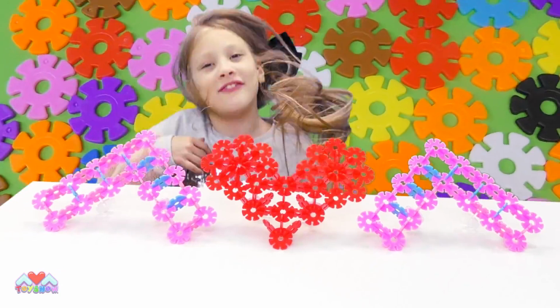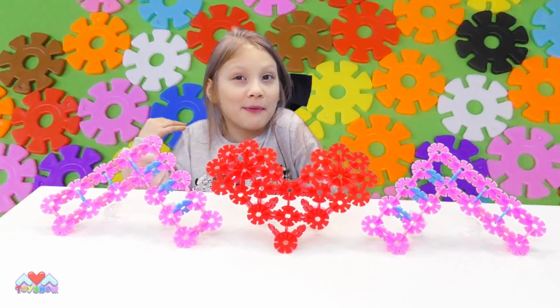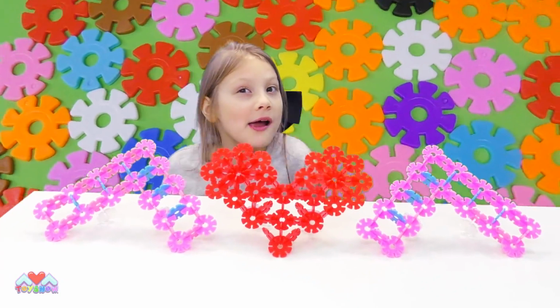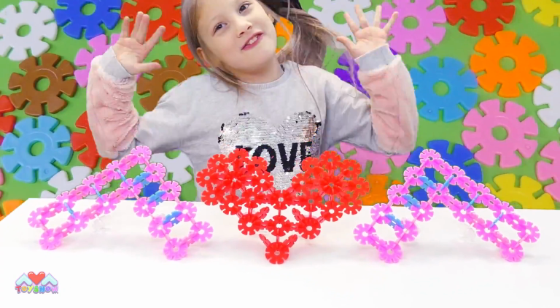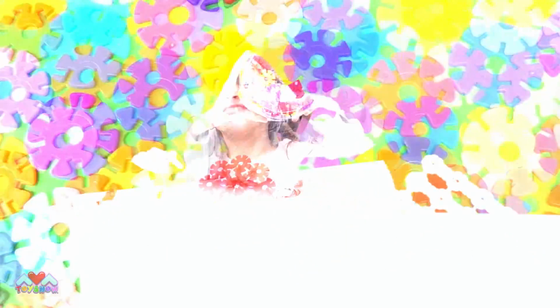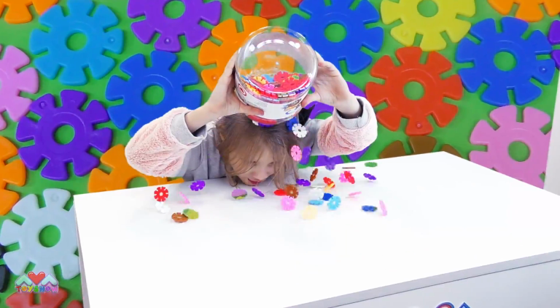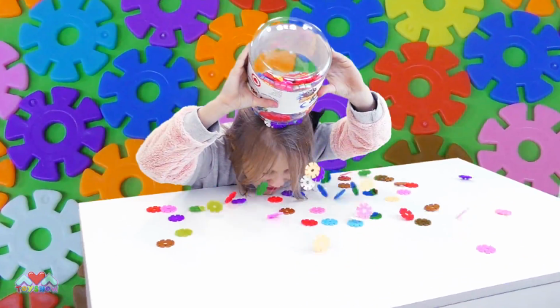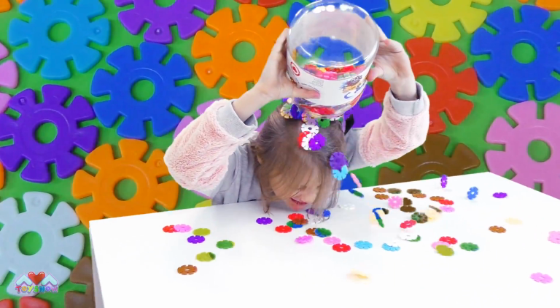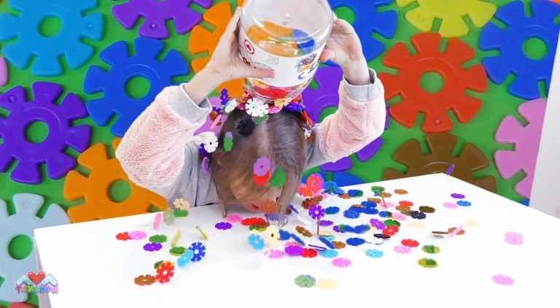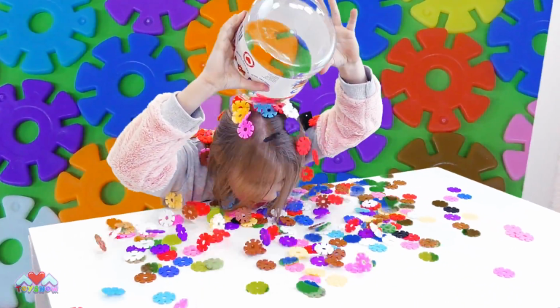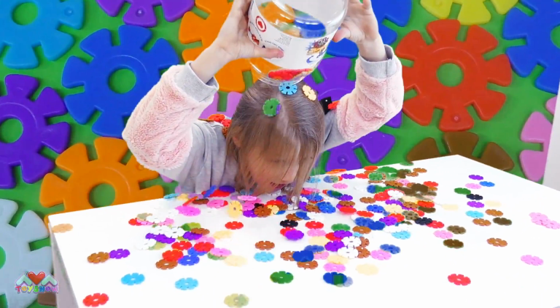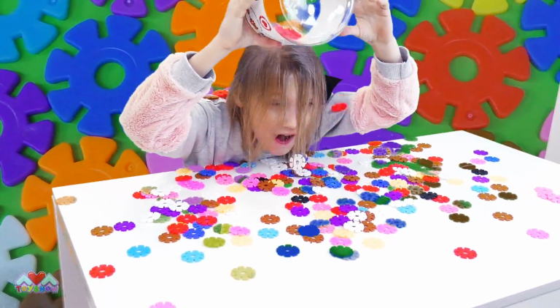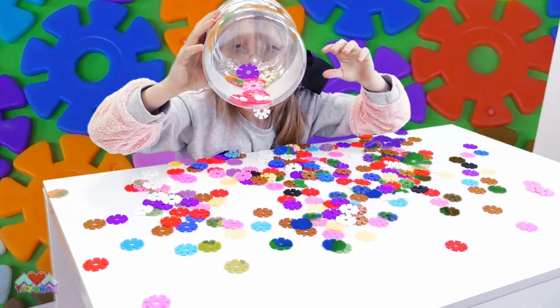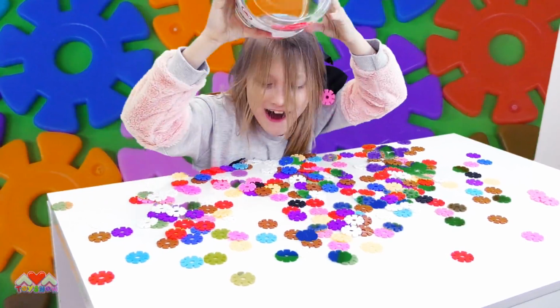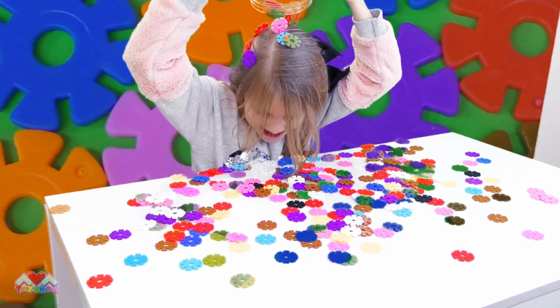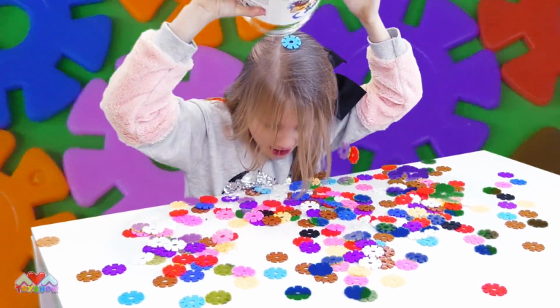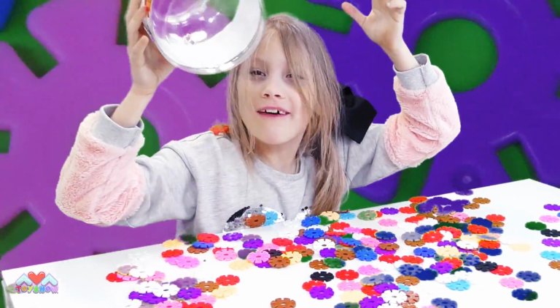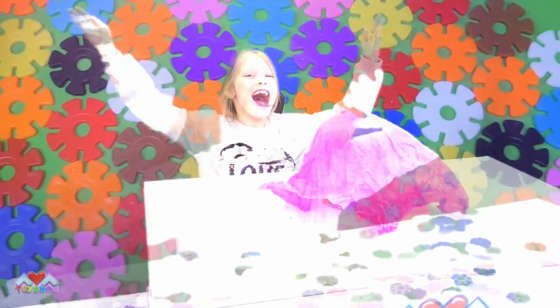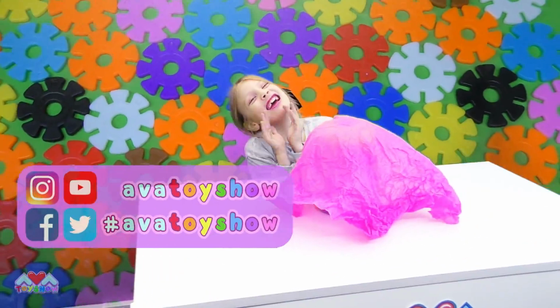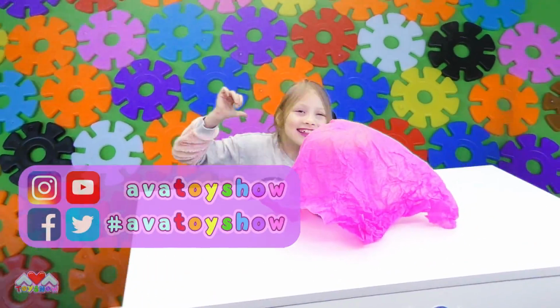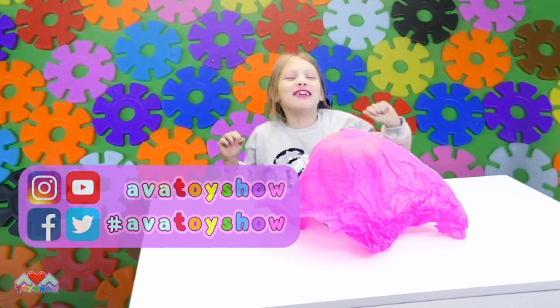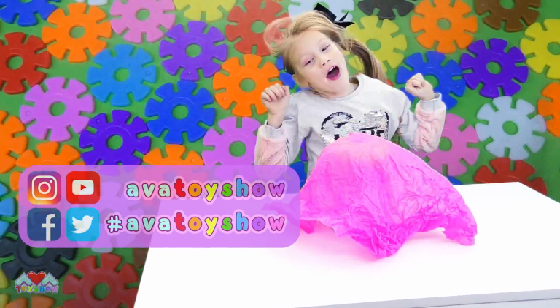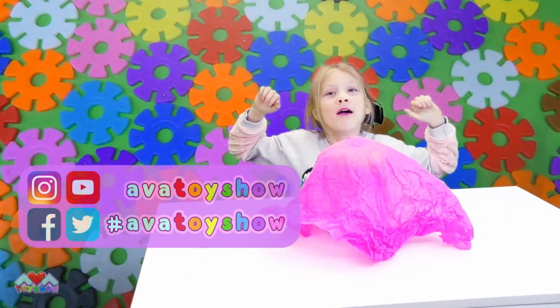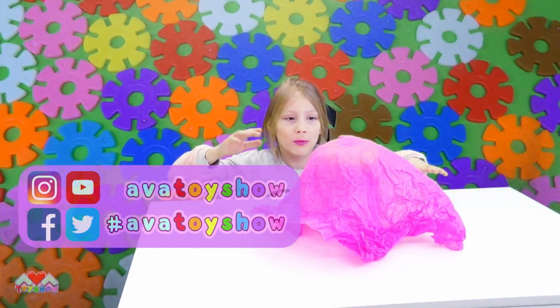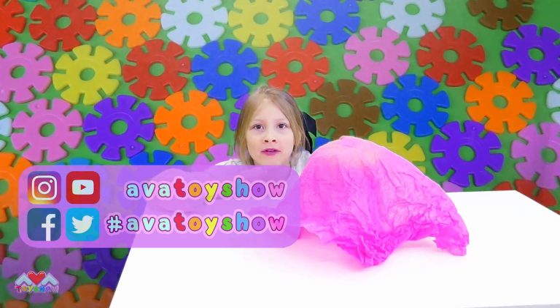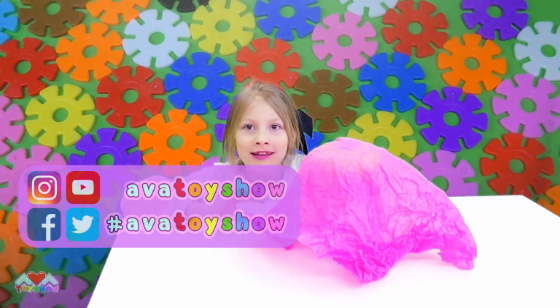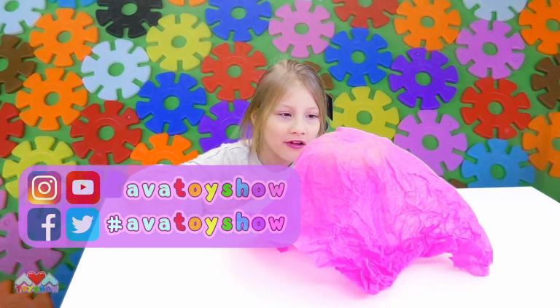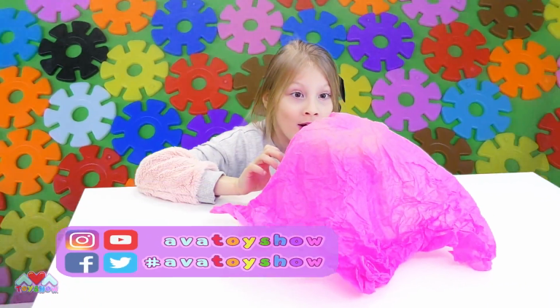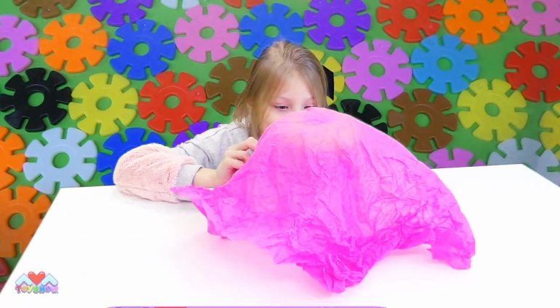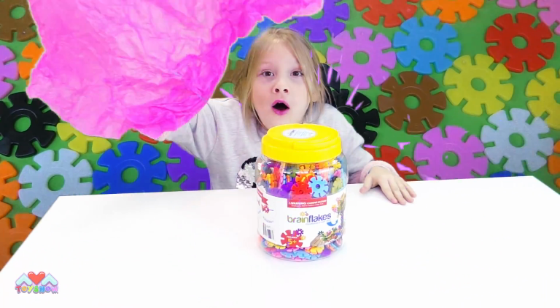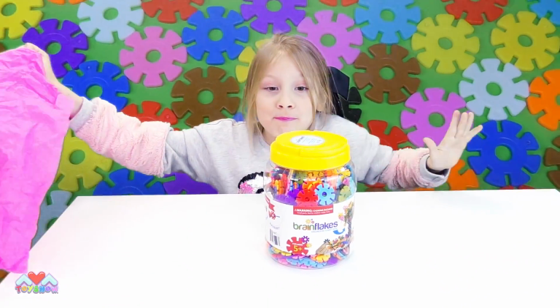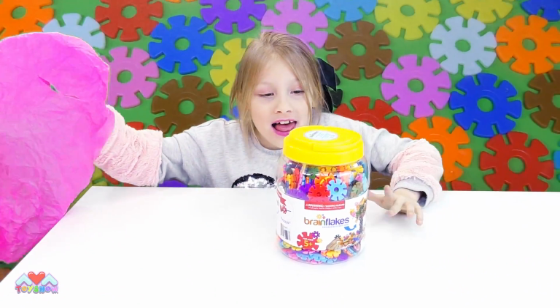This video is sponsored by Brain Flakes! Hi, I'm Ava. Look what we have, let's see what's under this! It's Brain Flakes!